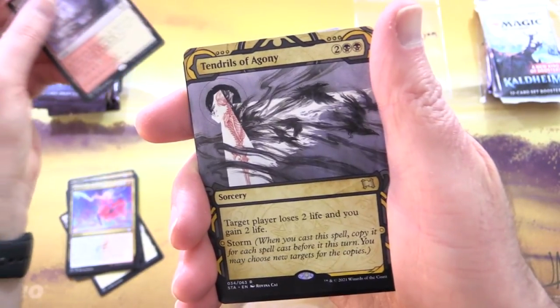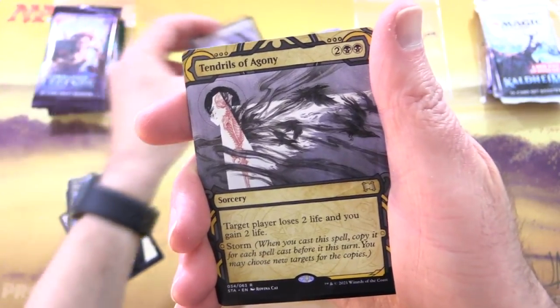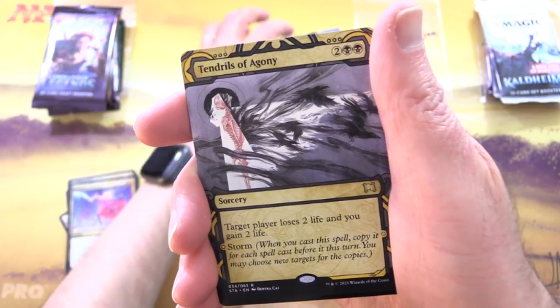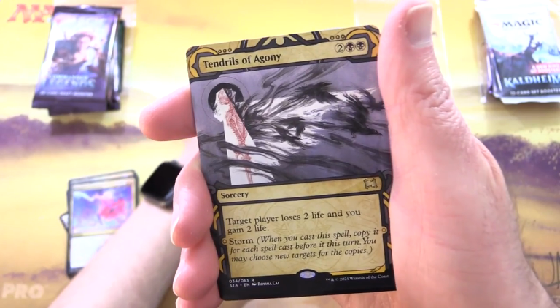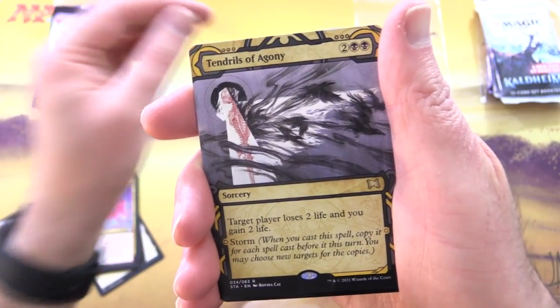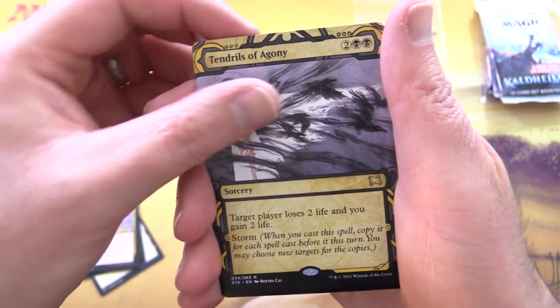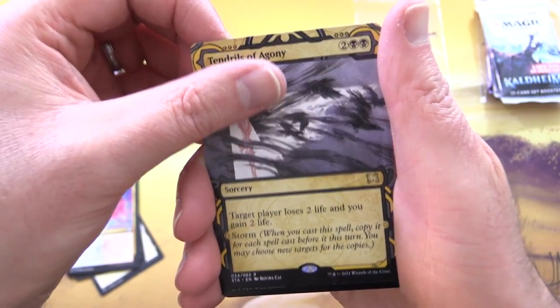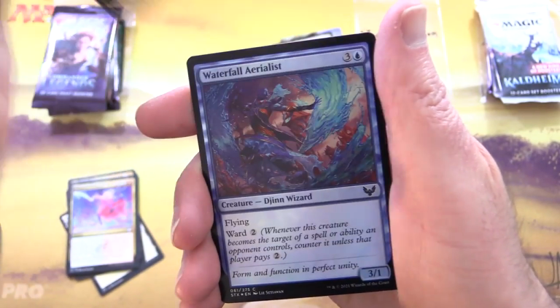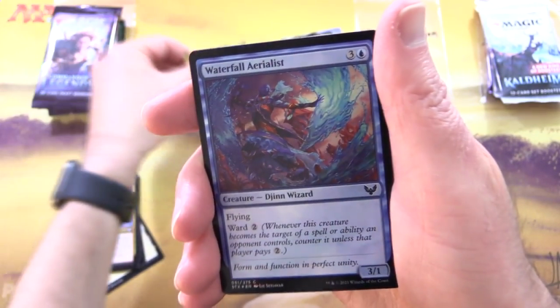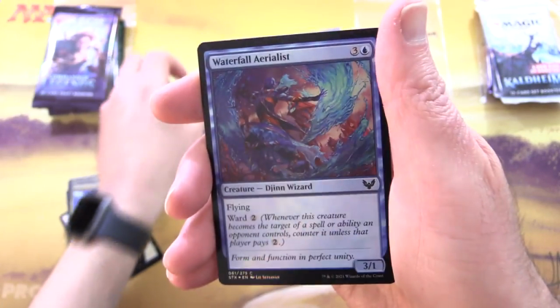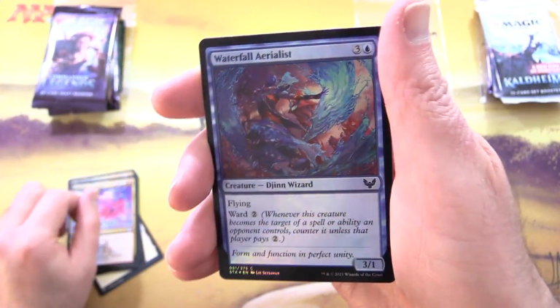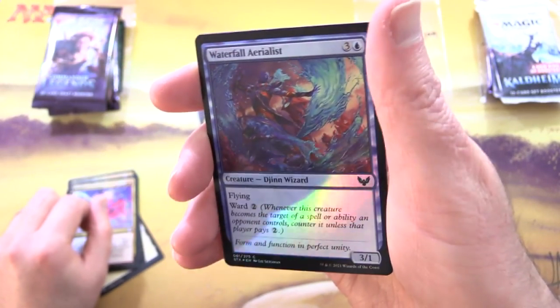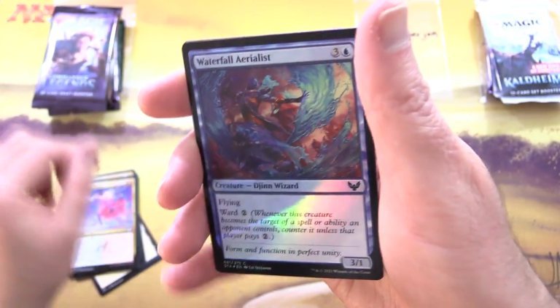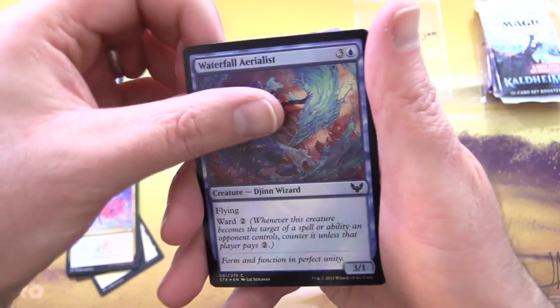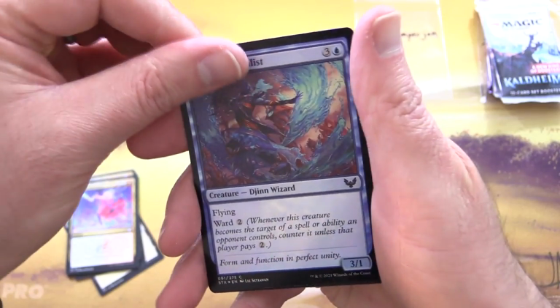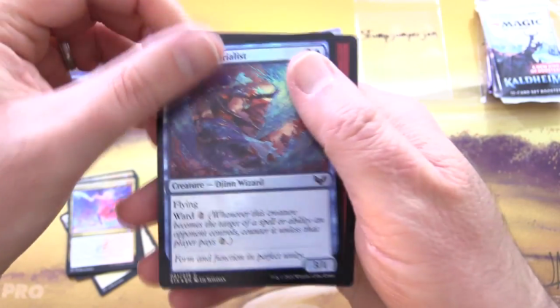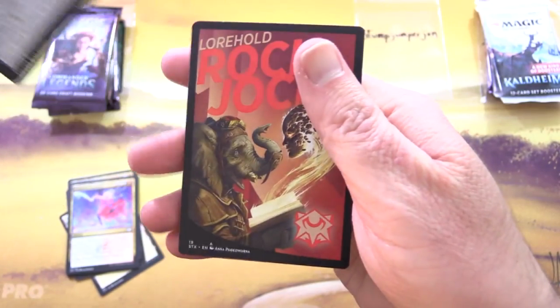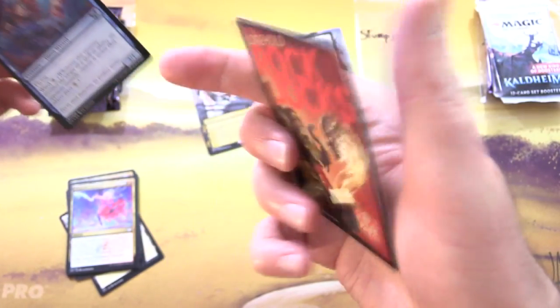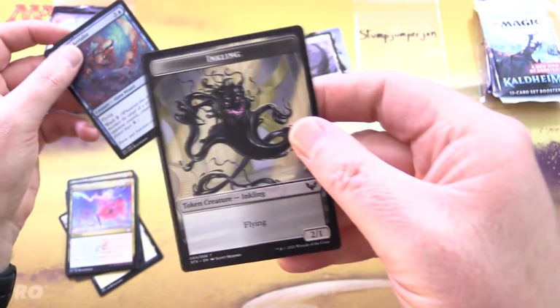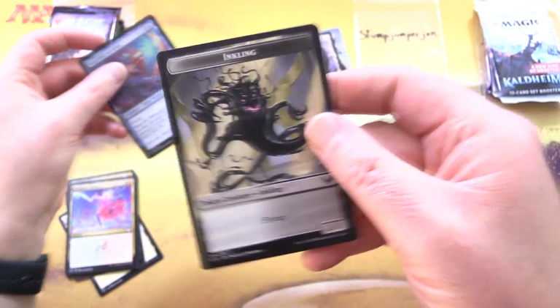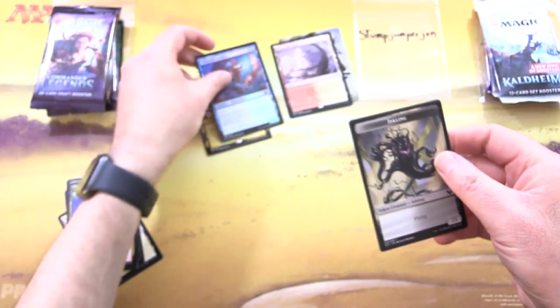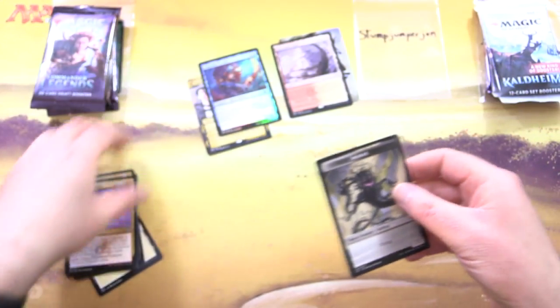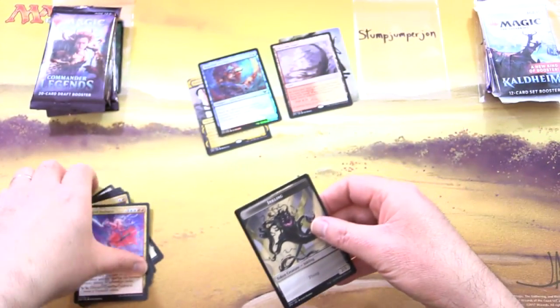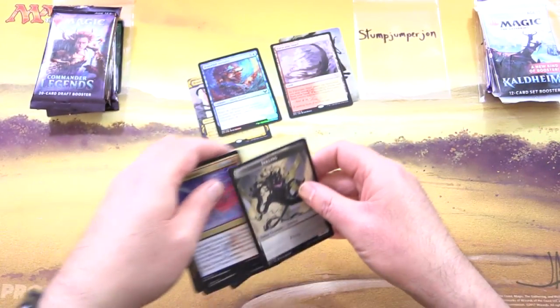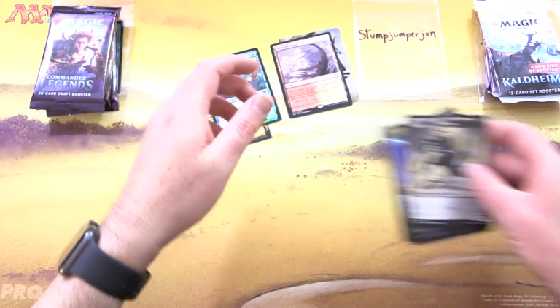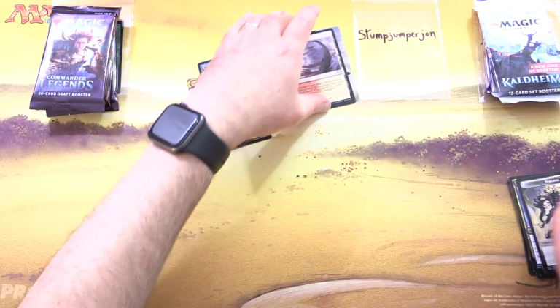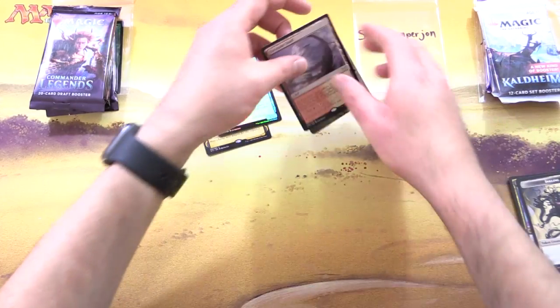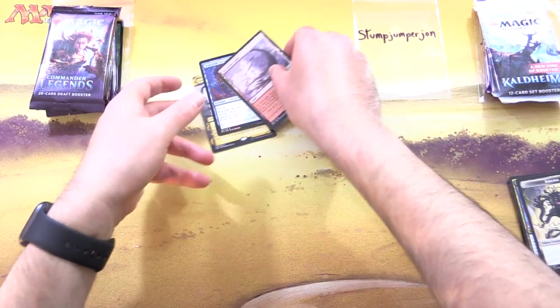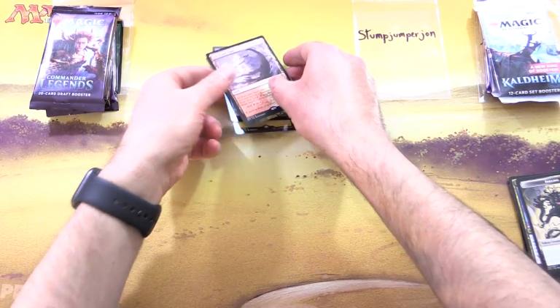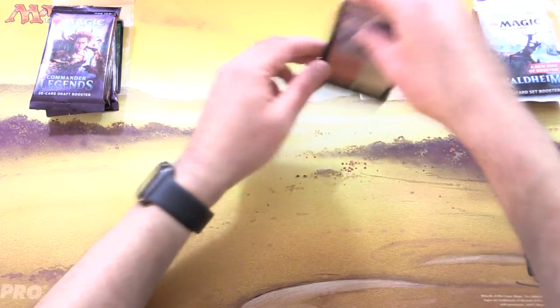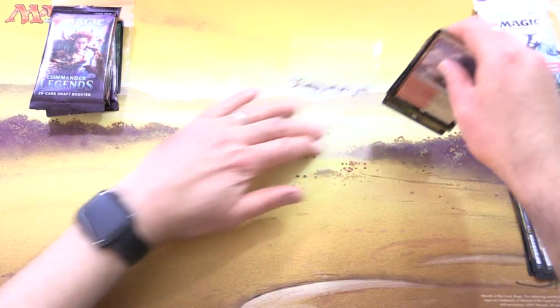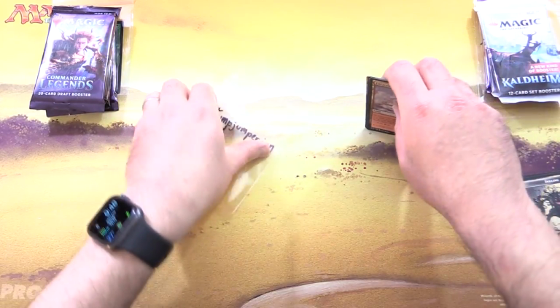Followed by Tendrils of Agony from the Mystical Archives, Foil Waterfall Aerialist, and nothing from the list. But we get an Inkling Token. Scooping it up for Stumpjumper John.